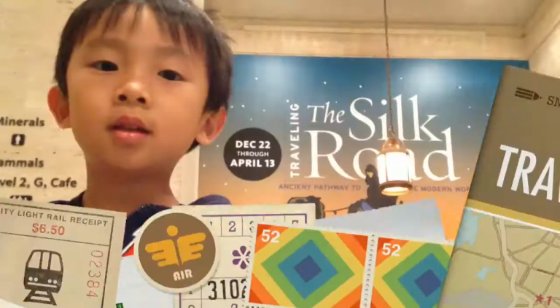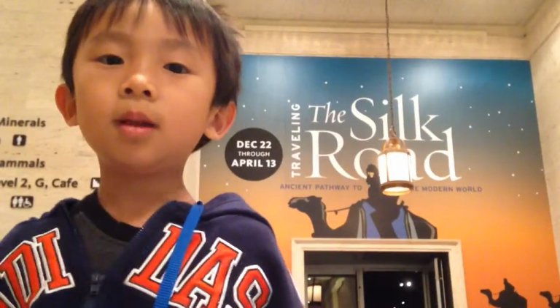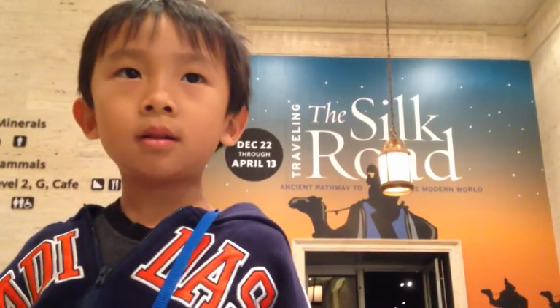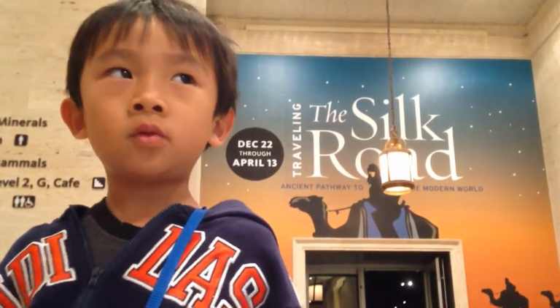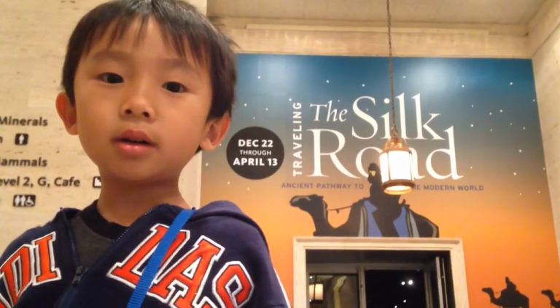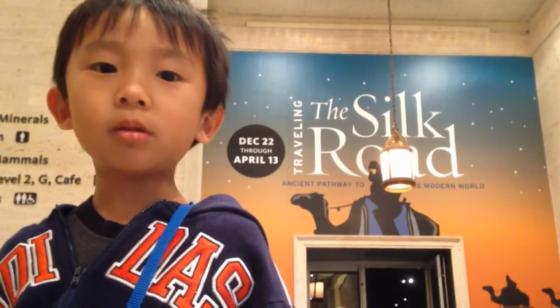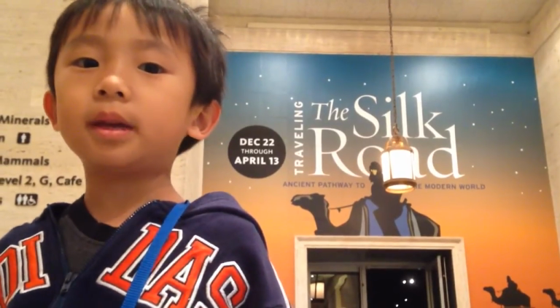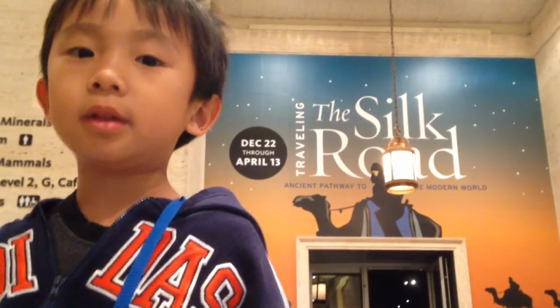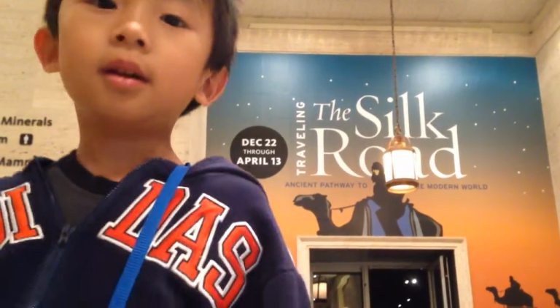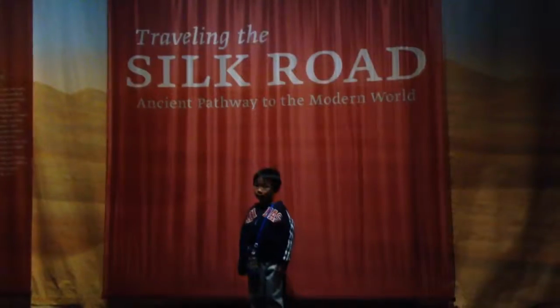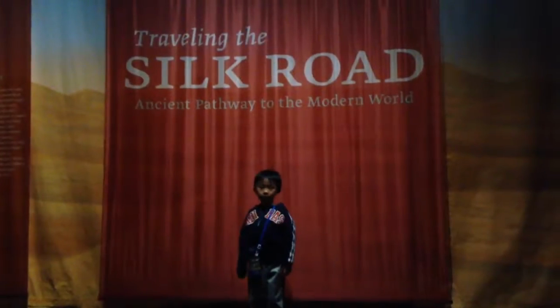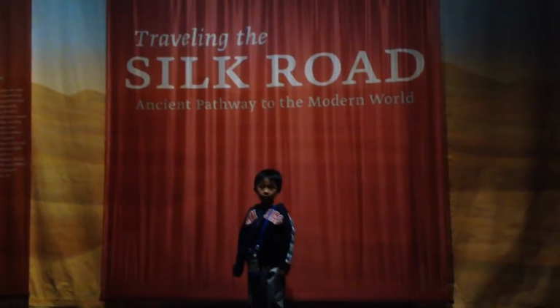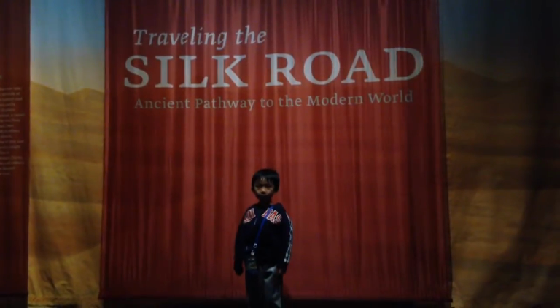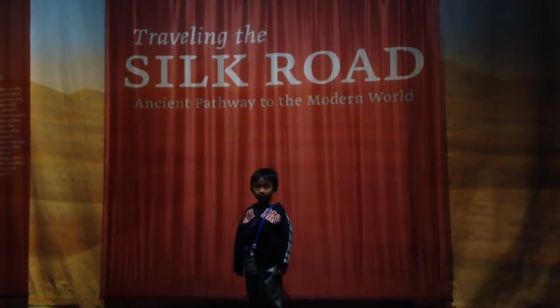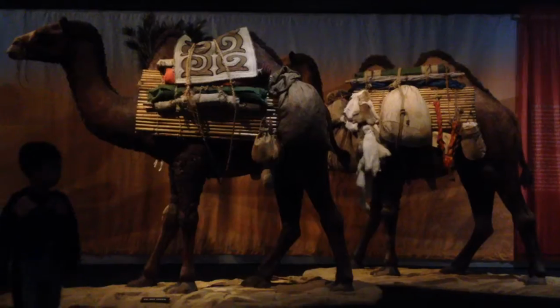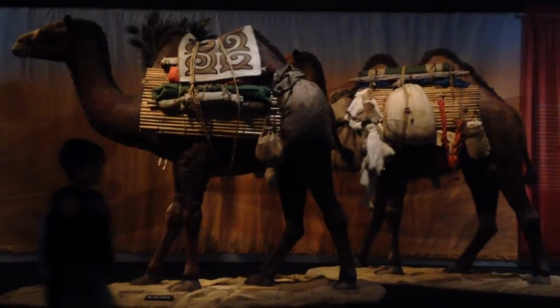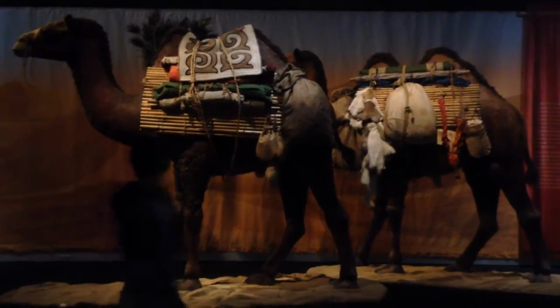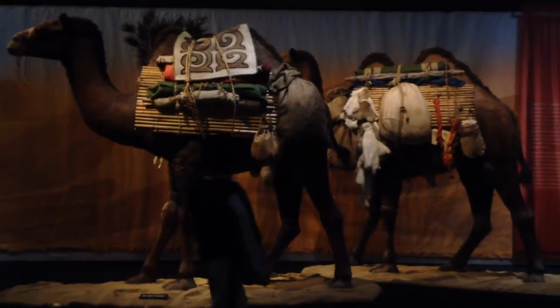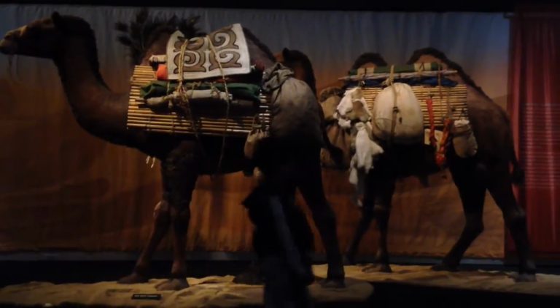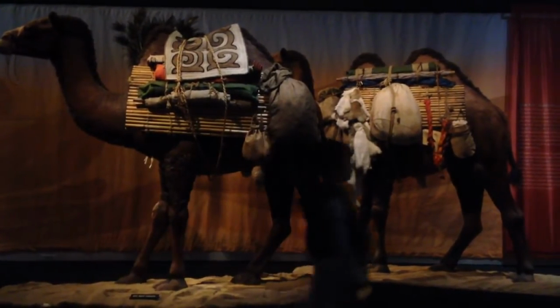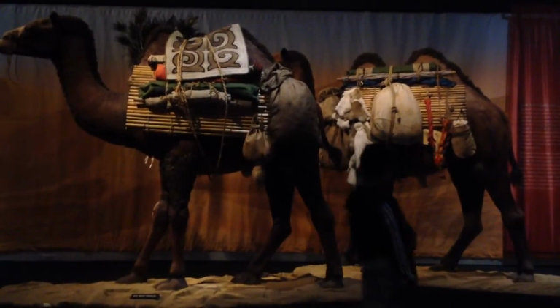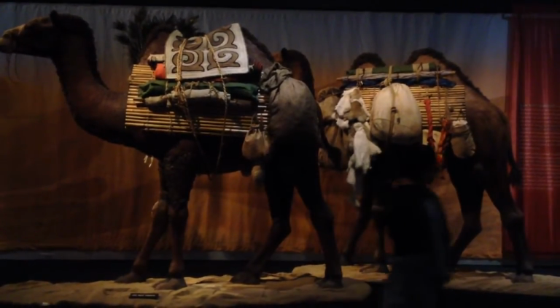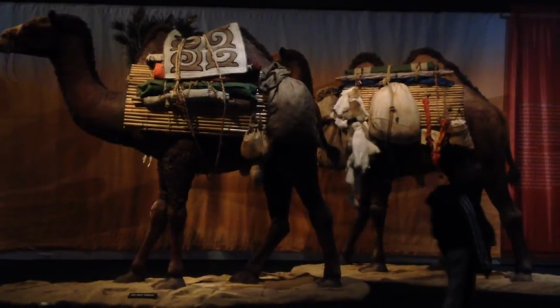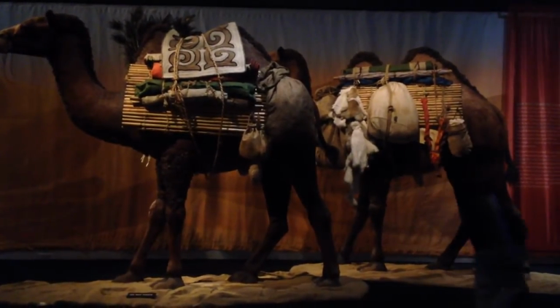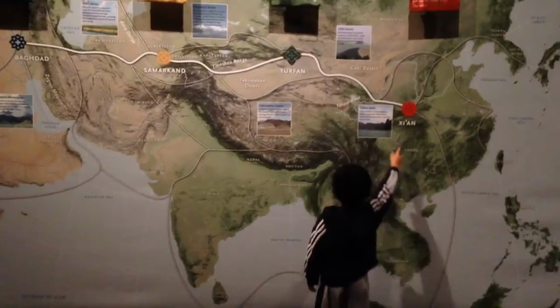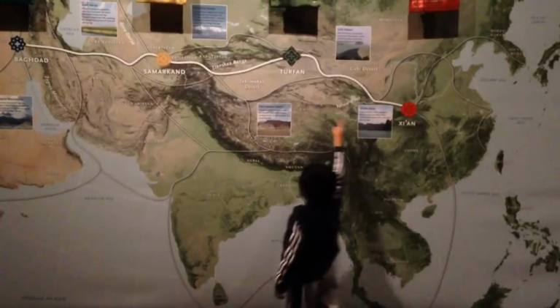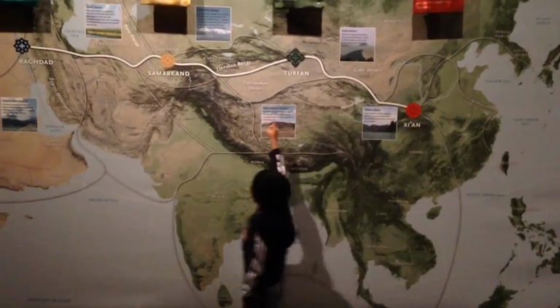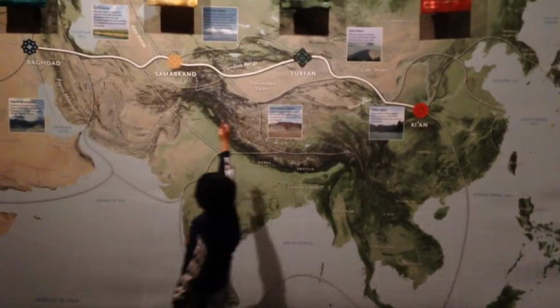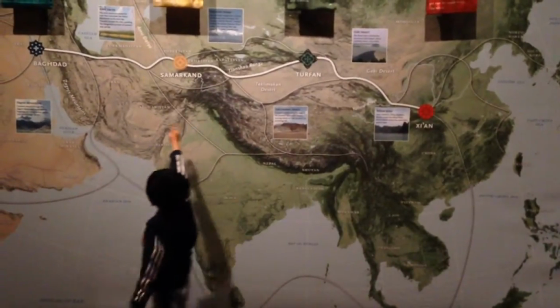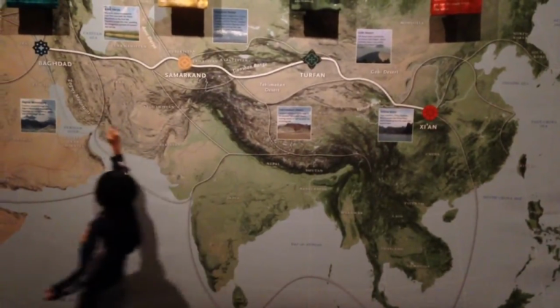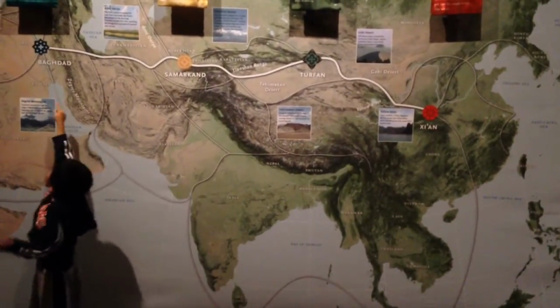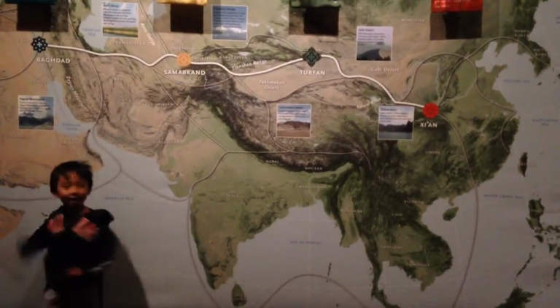We are here for the Silk Road exhibit. This is a chance to experience the Silk Road as it was 1,000 years ago. We are going to travel from China to the Middle East.